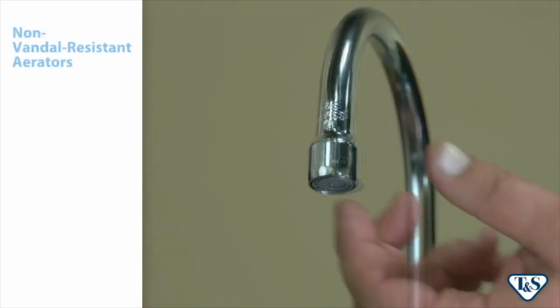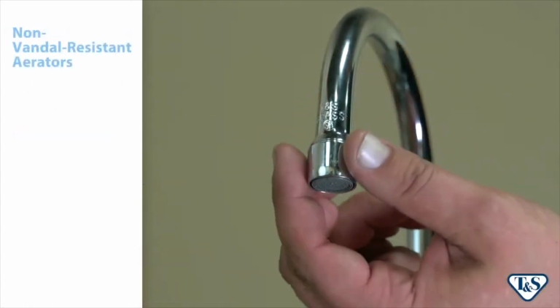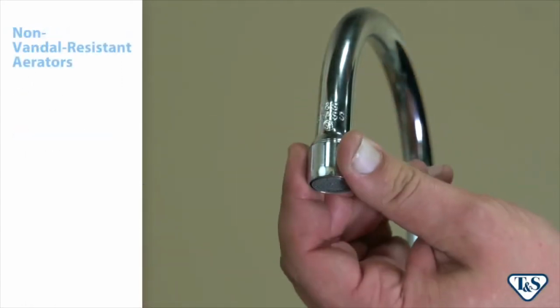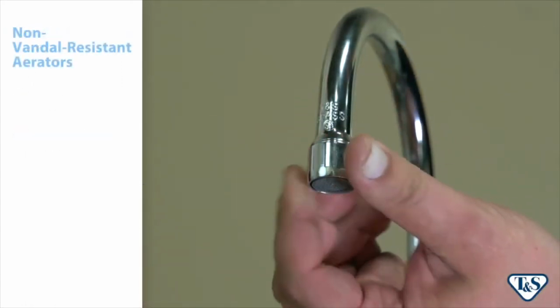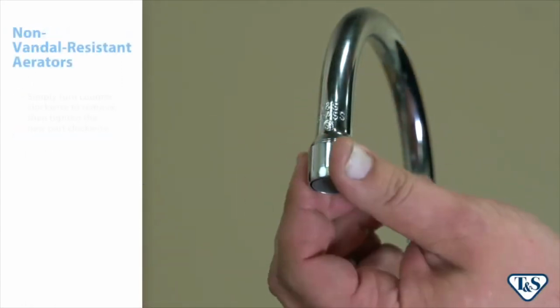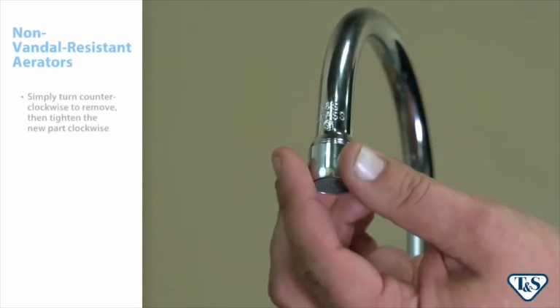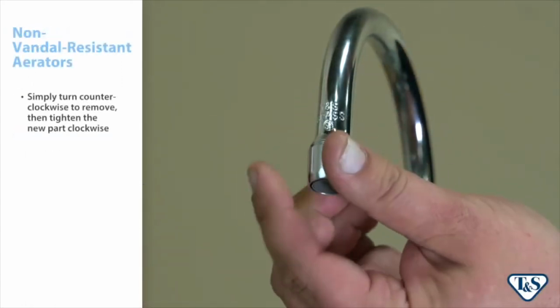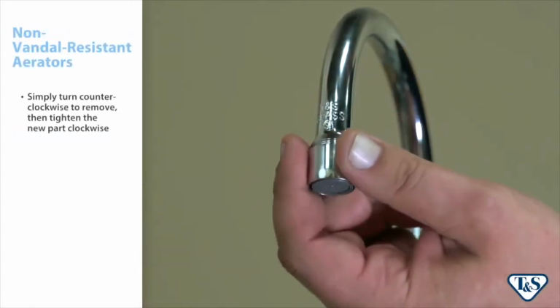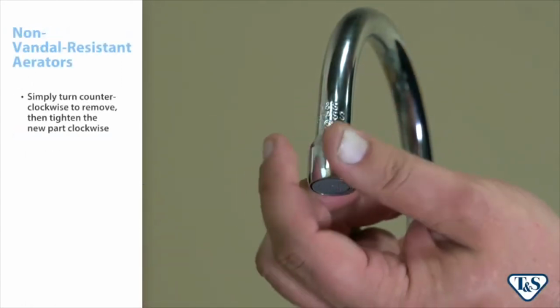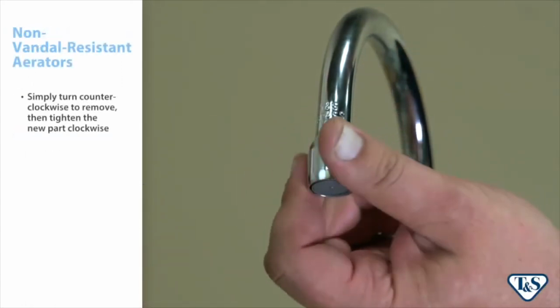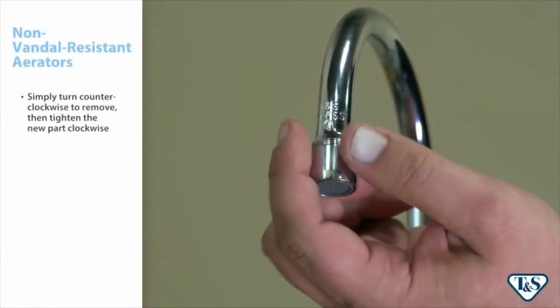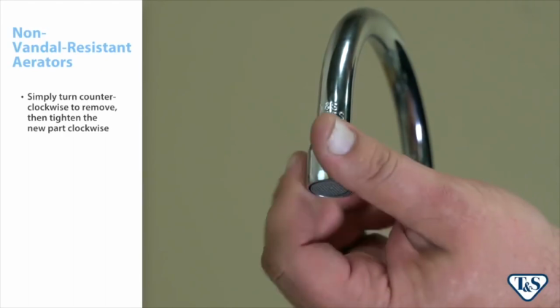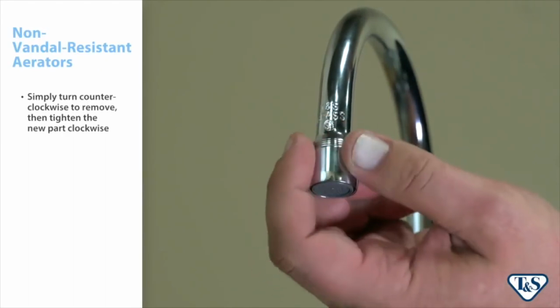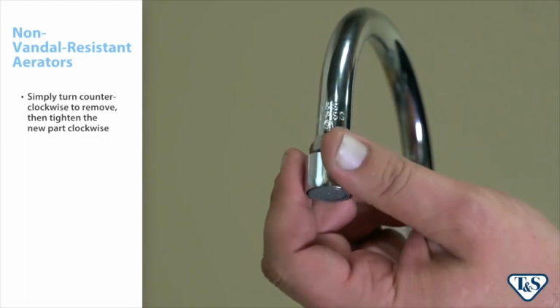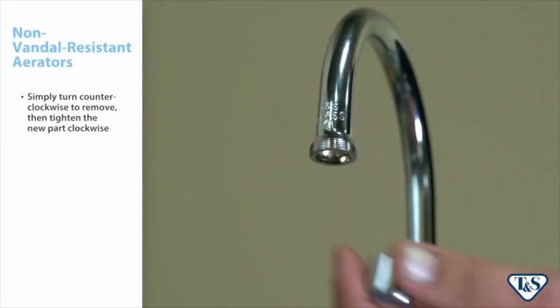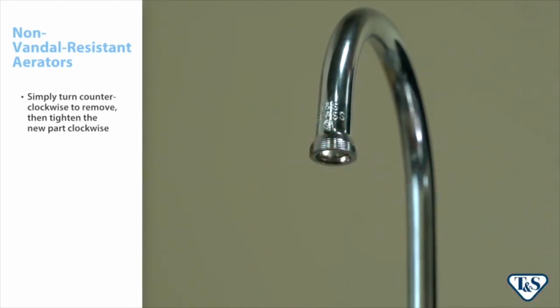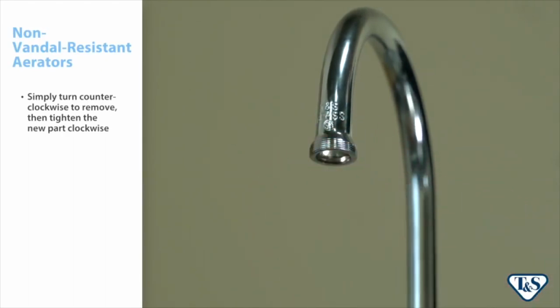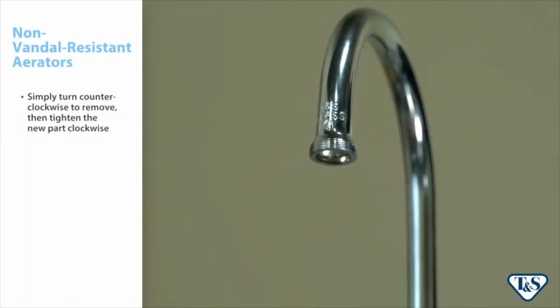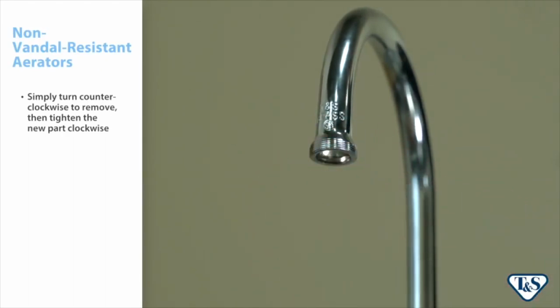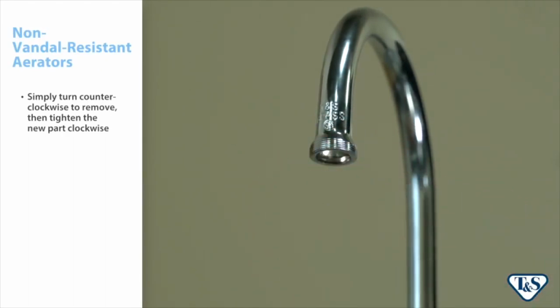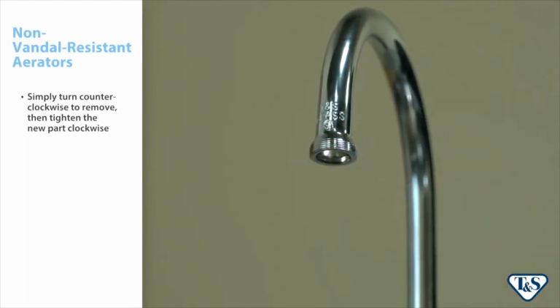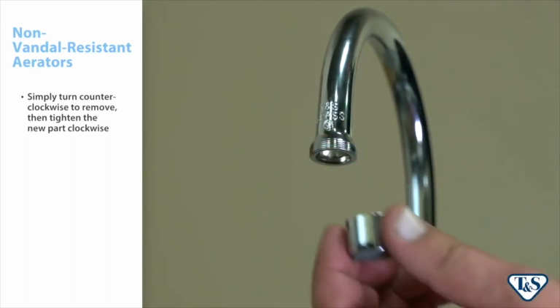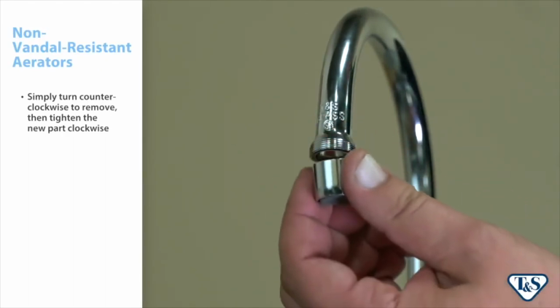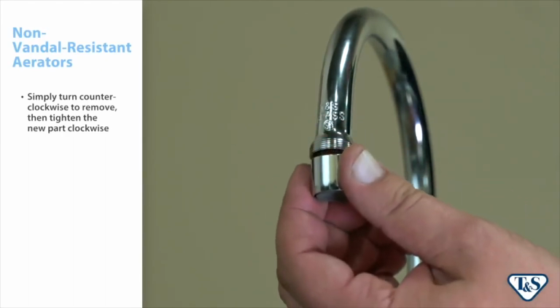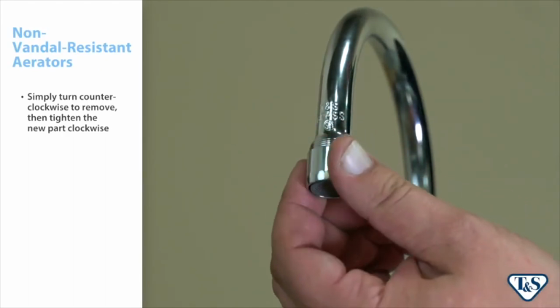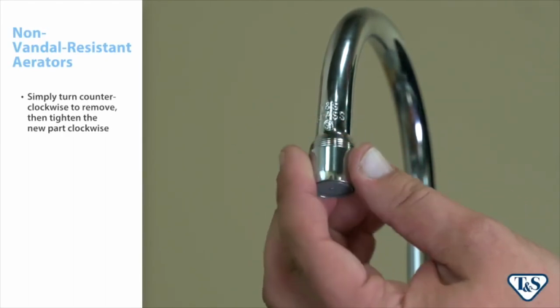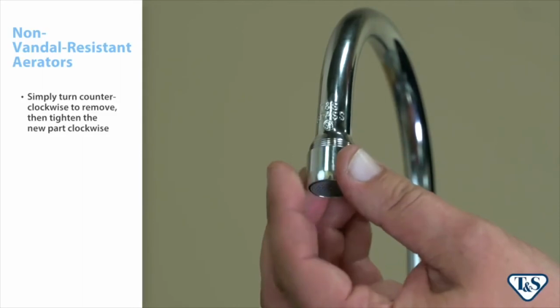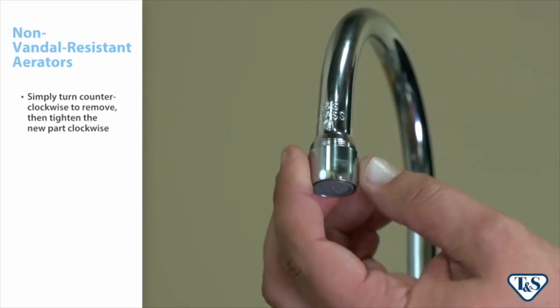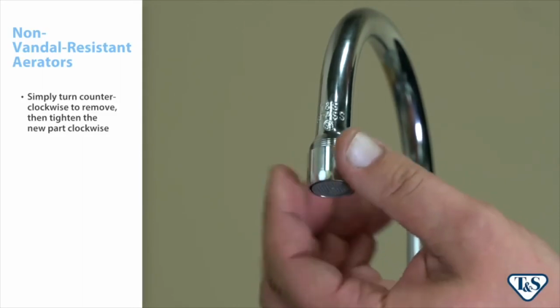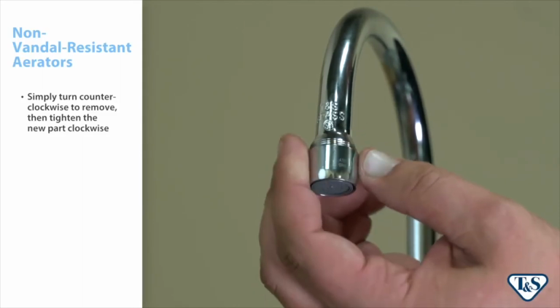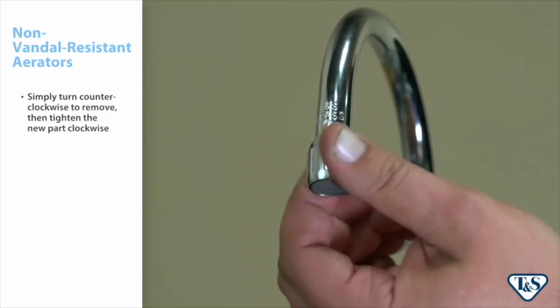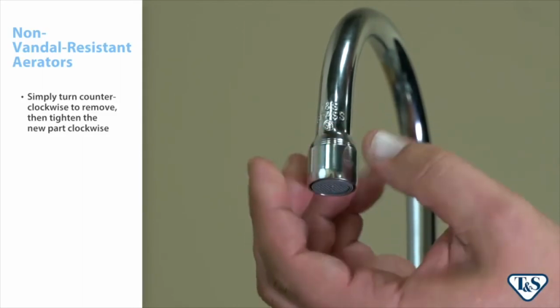For non-vandal resistant aerators, simply turn counter-clockwise to remove. No key or tool is required. Then install the new aerator by tightening clockwise.